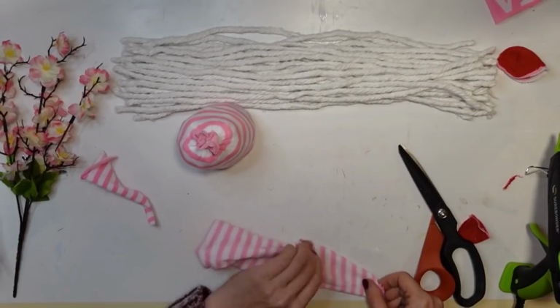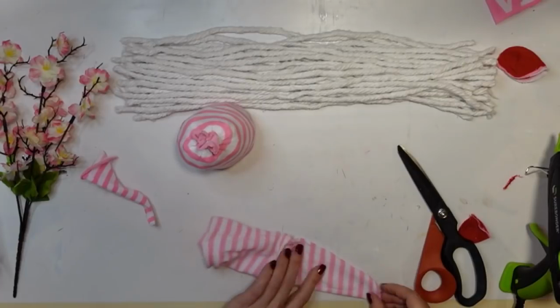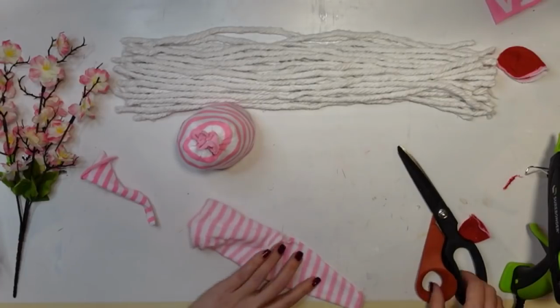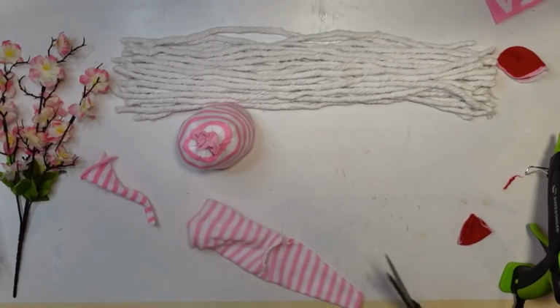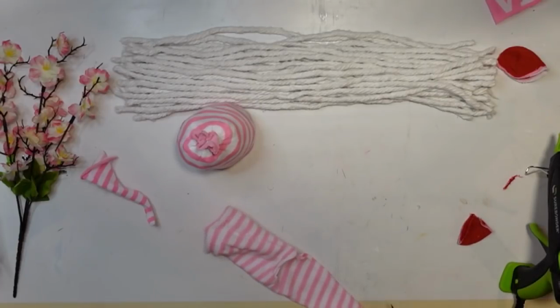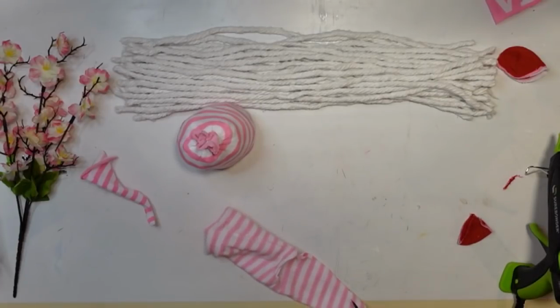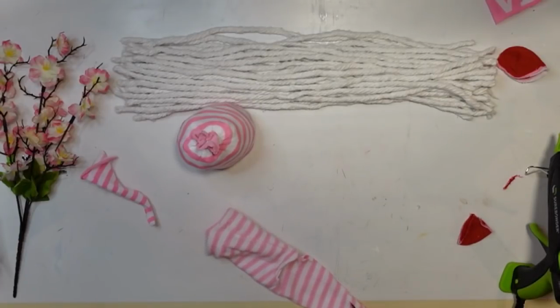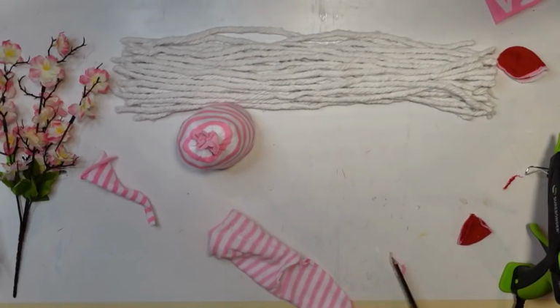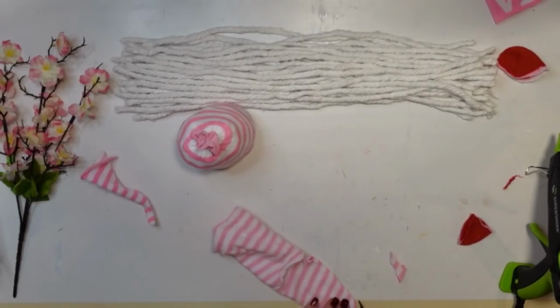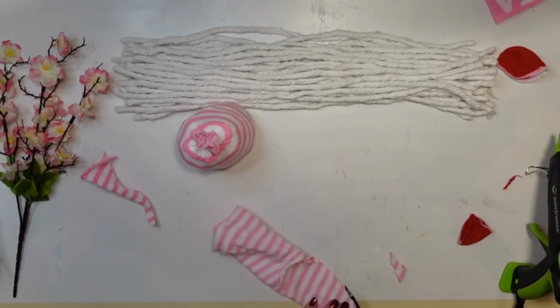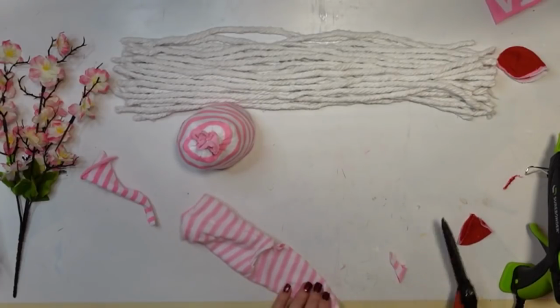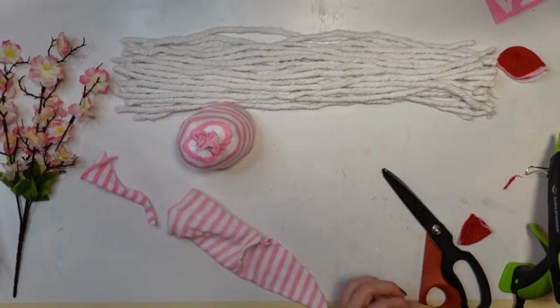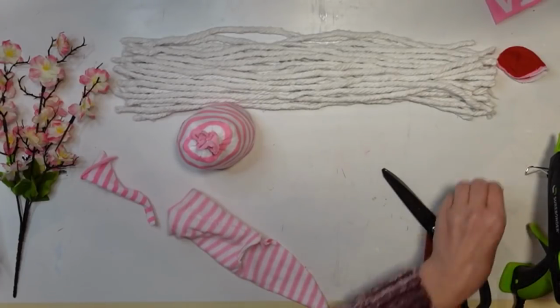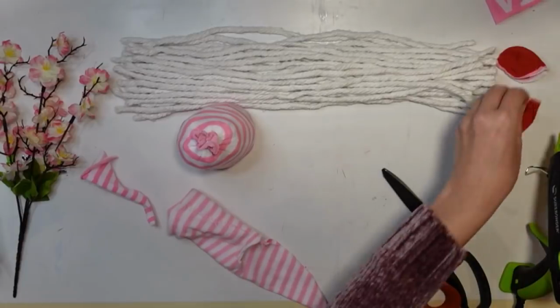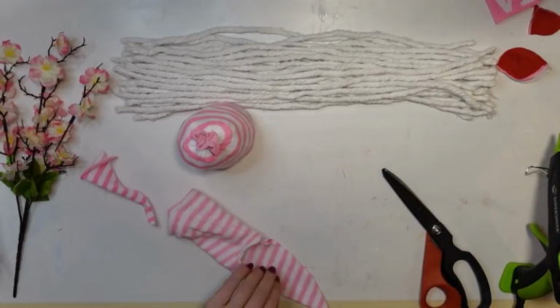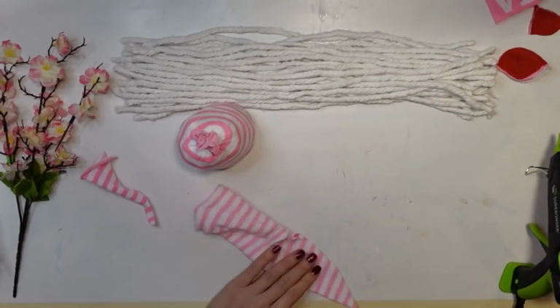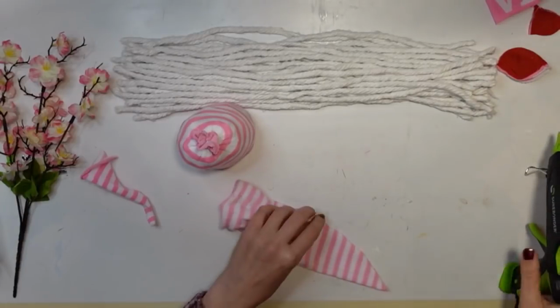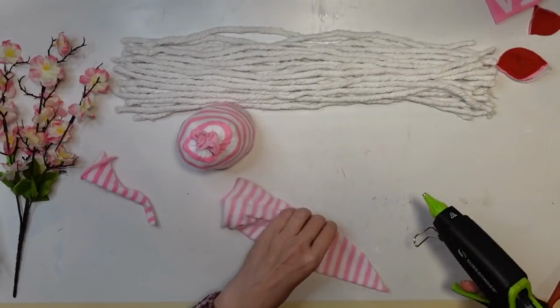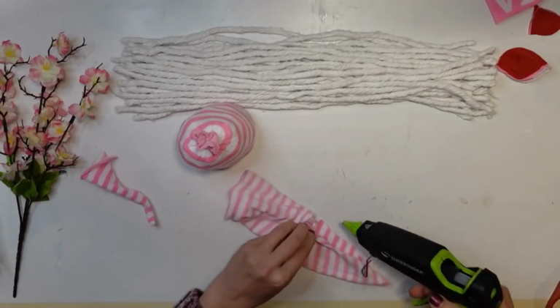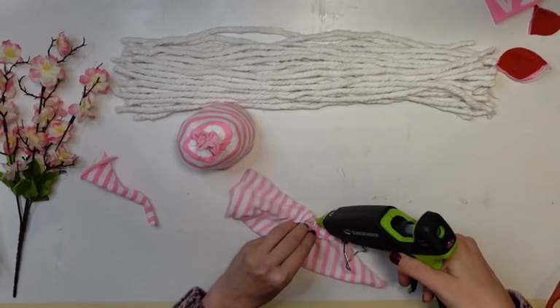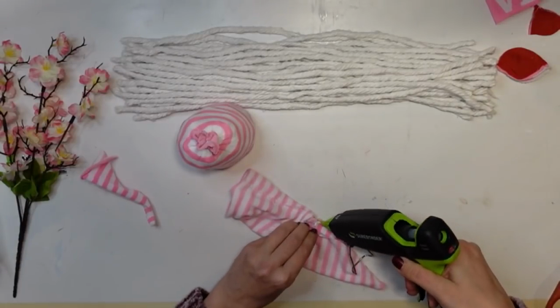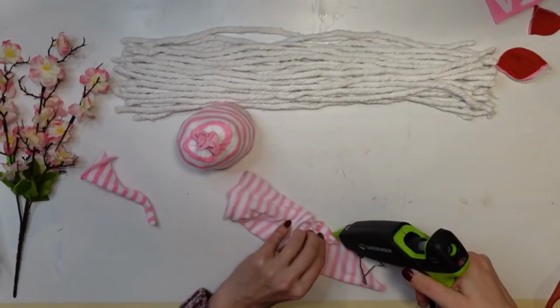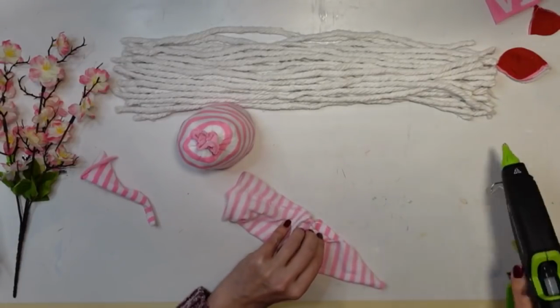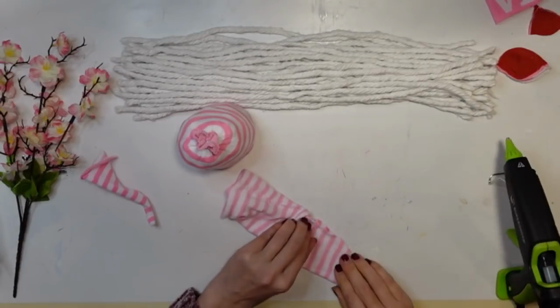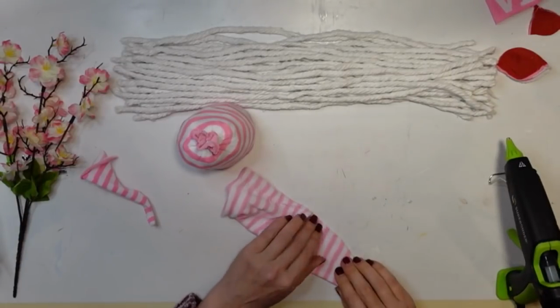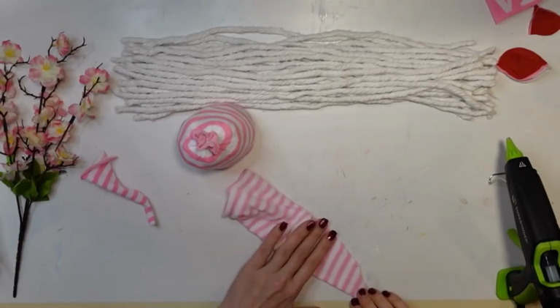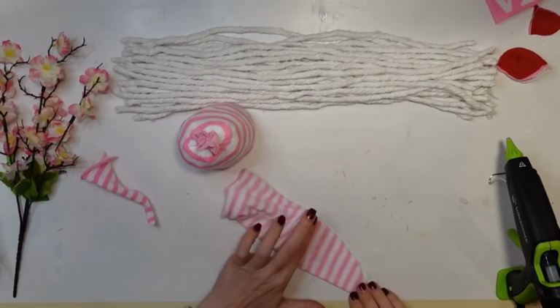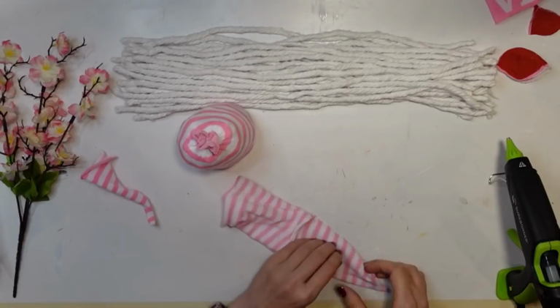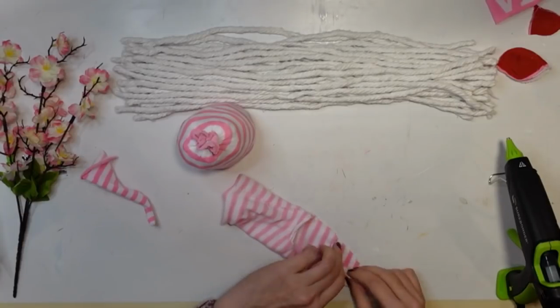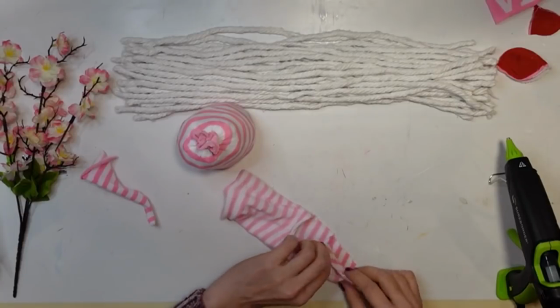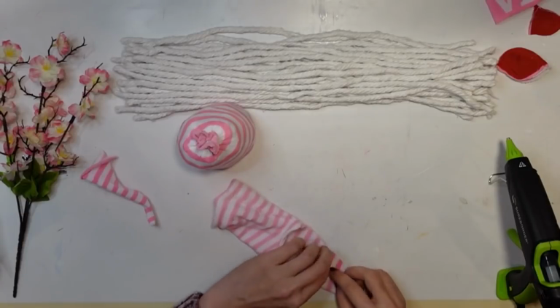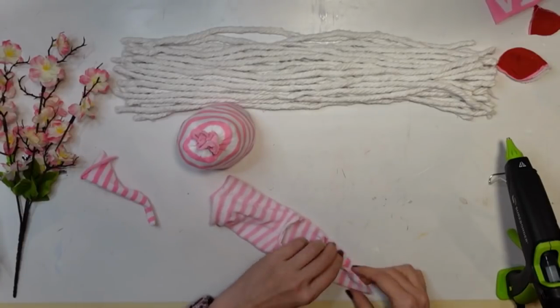I cut off the top part of what's going to be the hat at a bit of an angle — cutting it more triangular in shape. Then I'm going to go ahead and seal that edge and make a seam for the little hat.